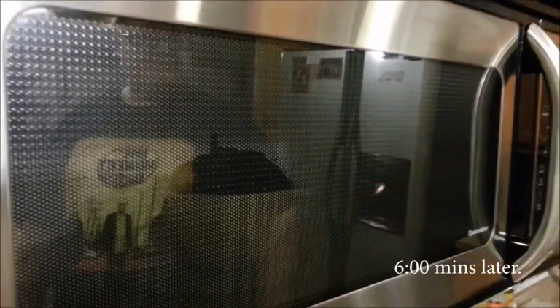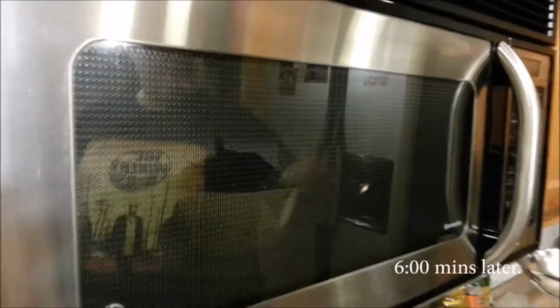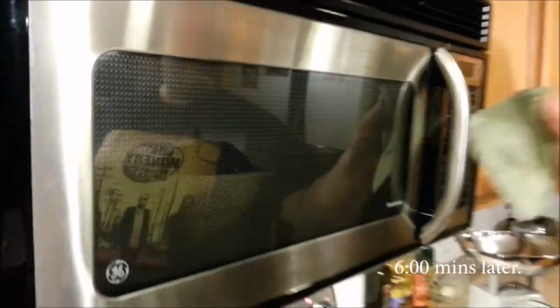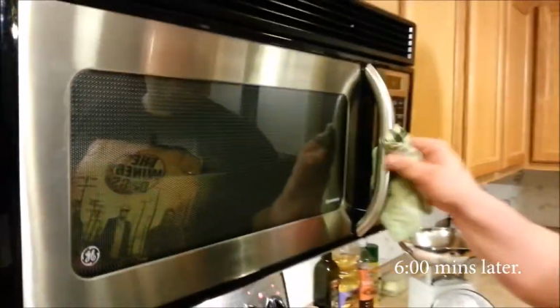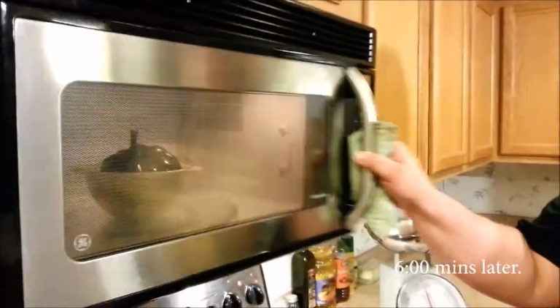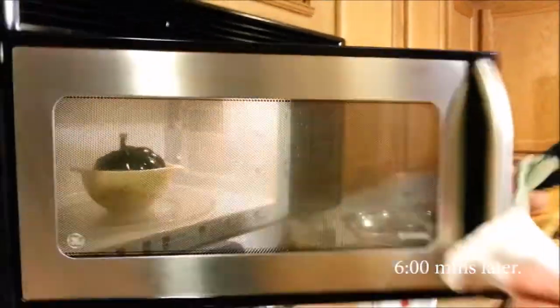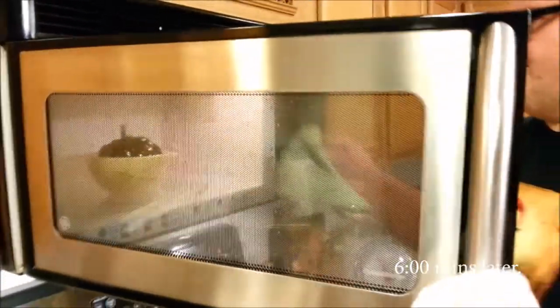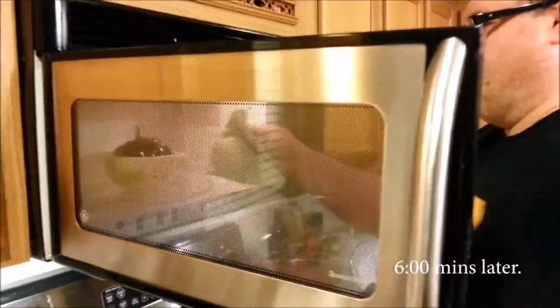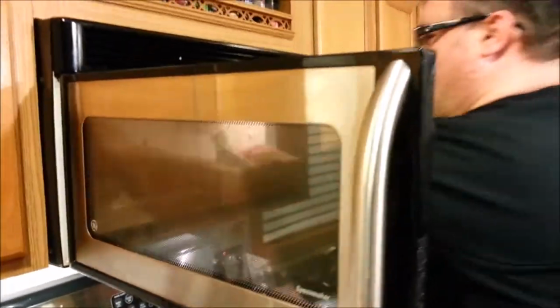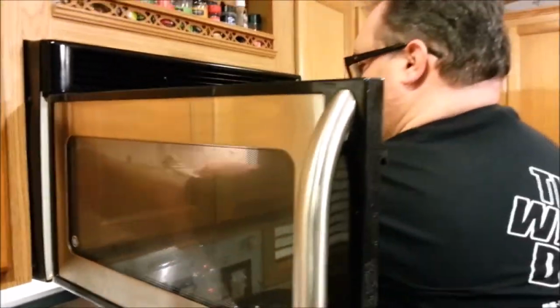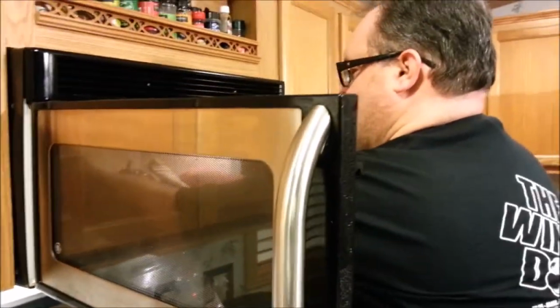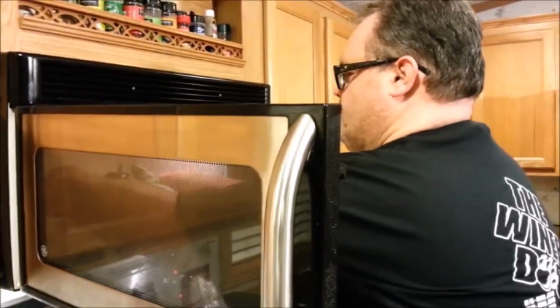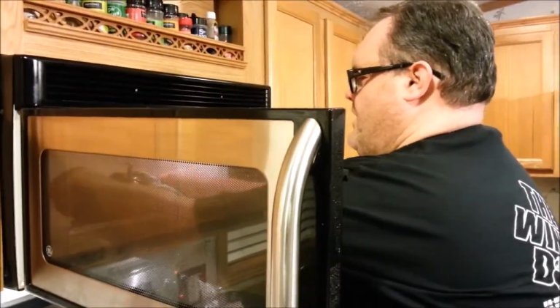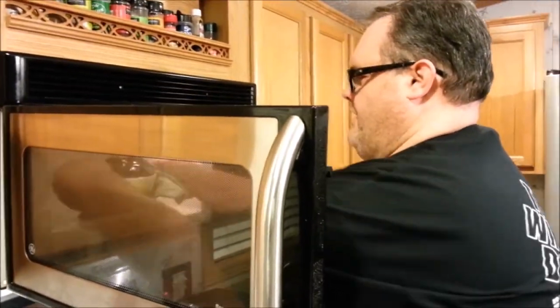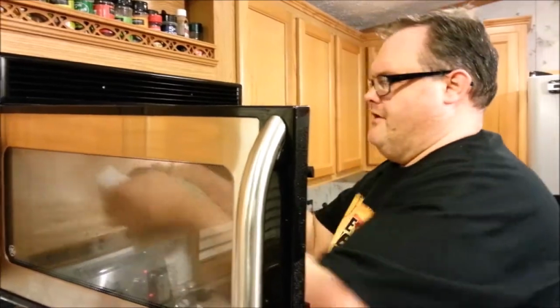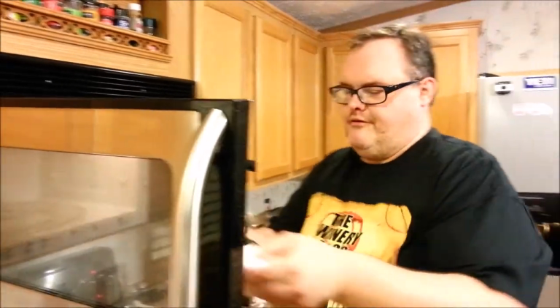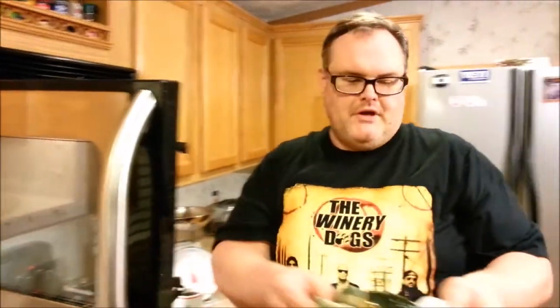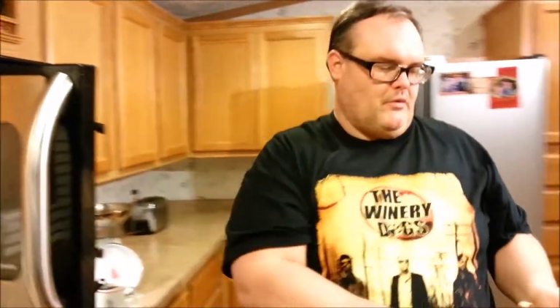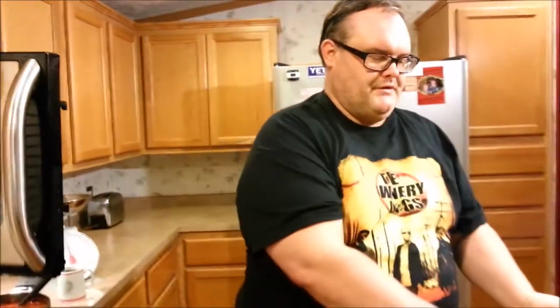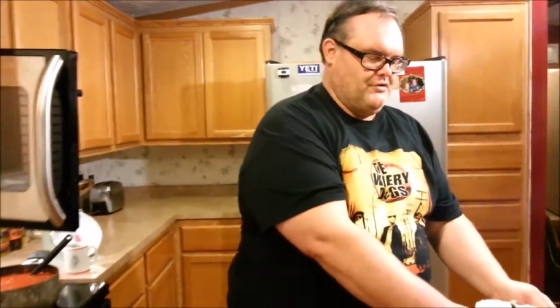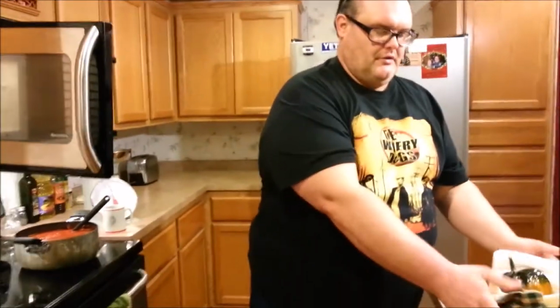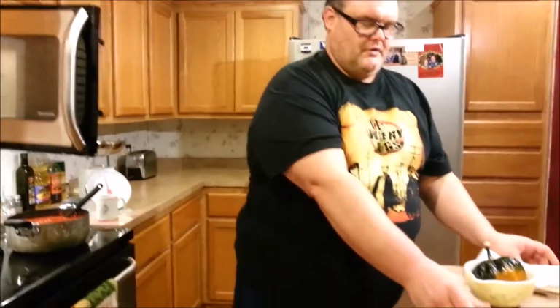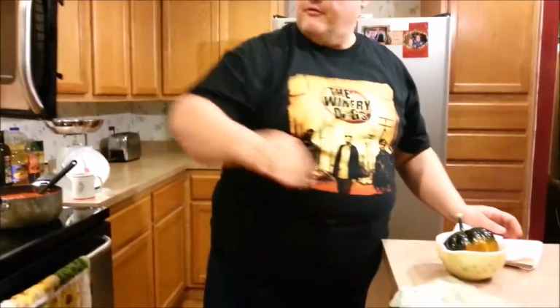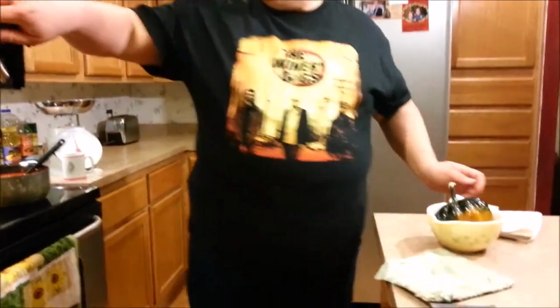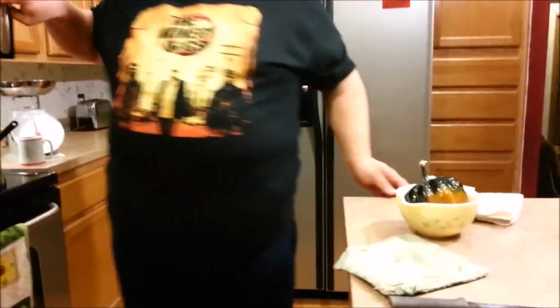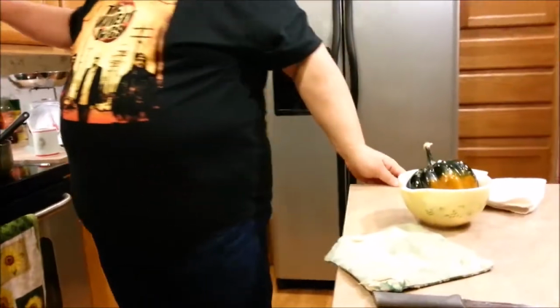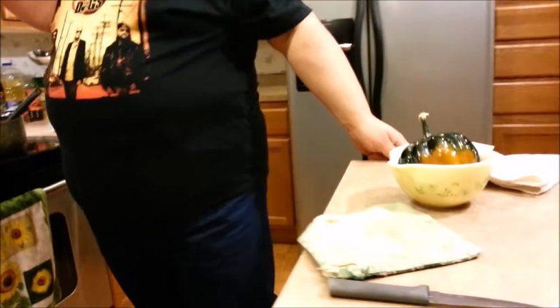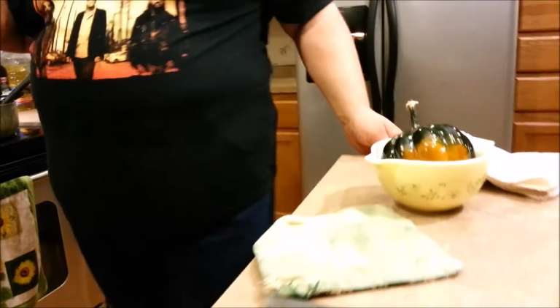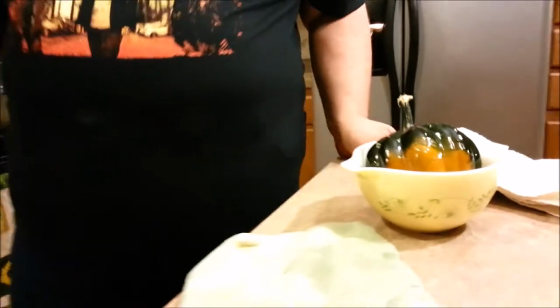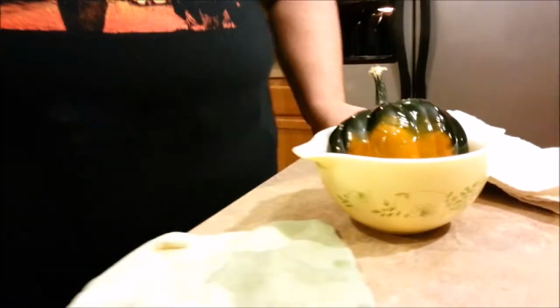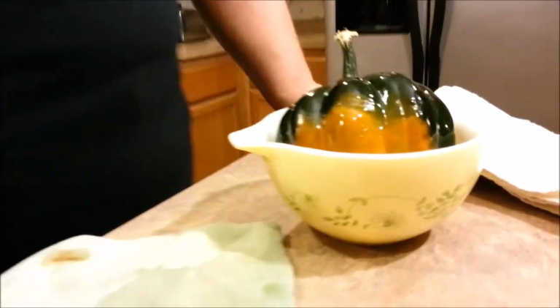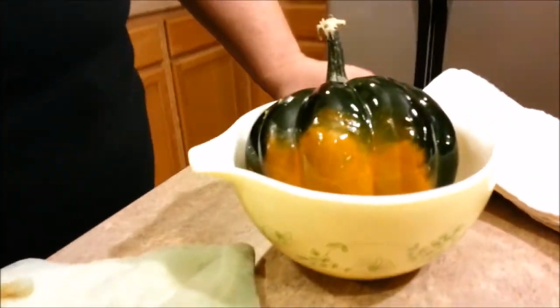Our acorn squash is prepared. We're just going to take it out with some hot pads very carefully. We're going to let this cool before we go ahead and cut the top off and take the seeds out.